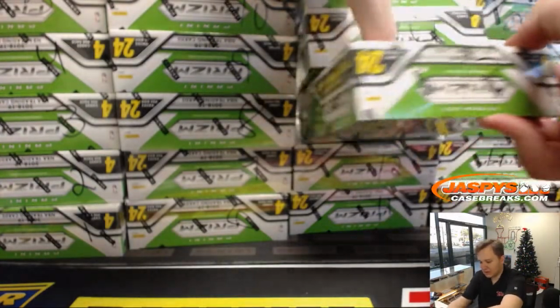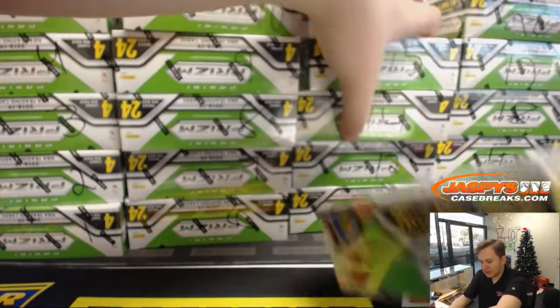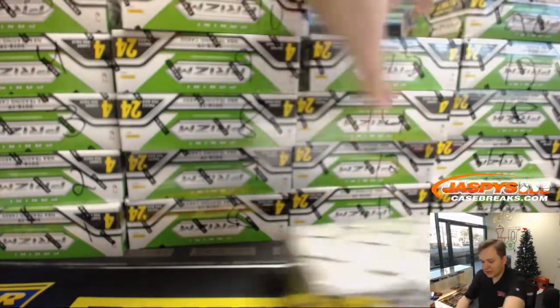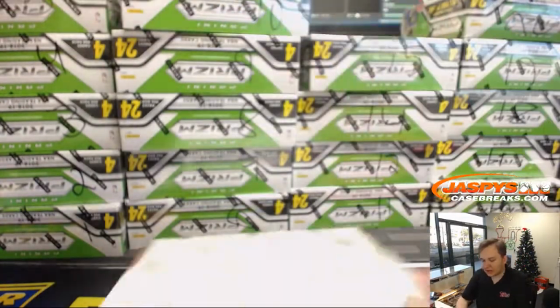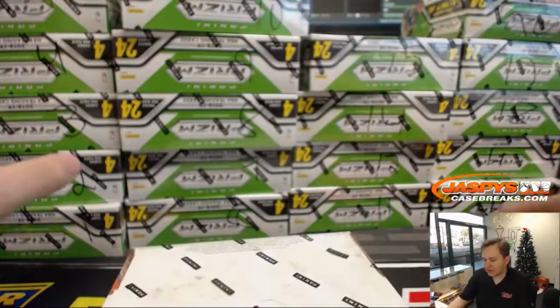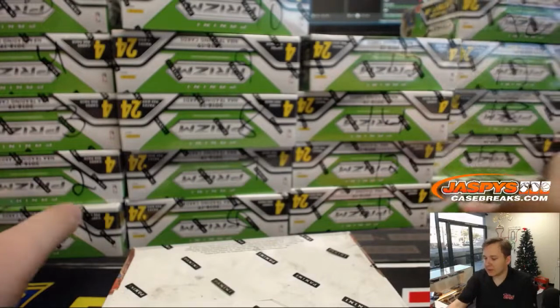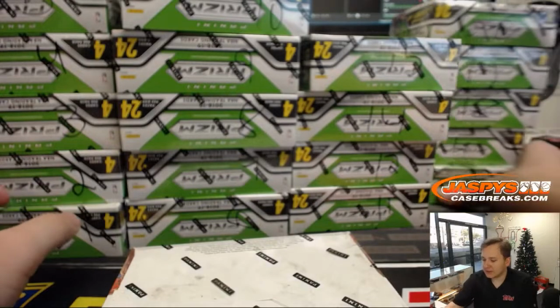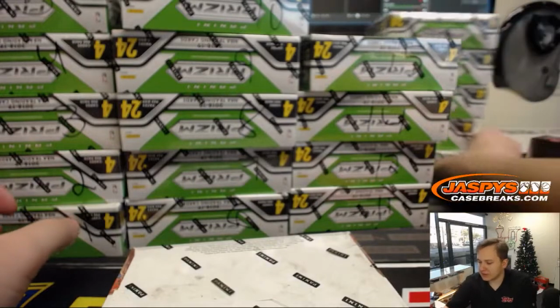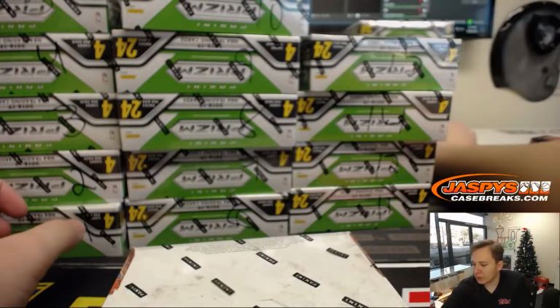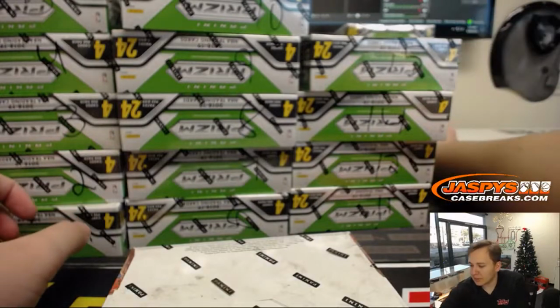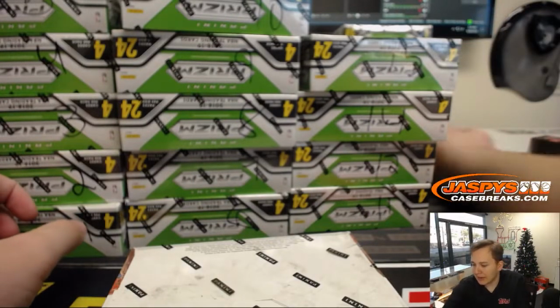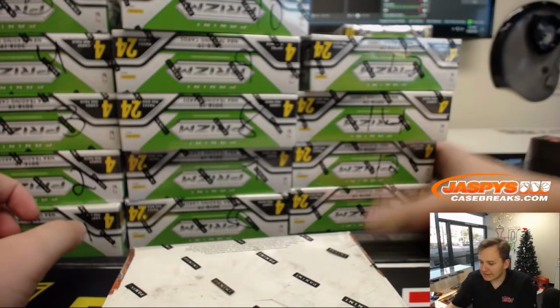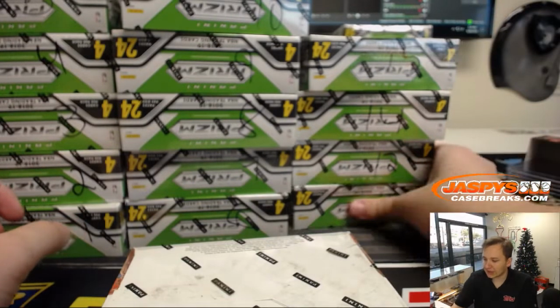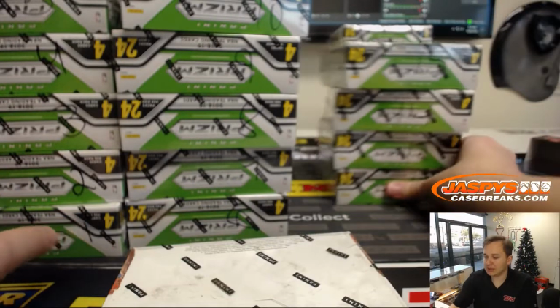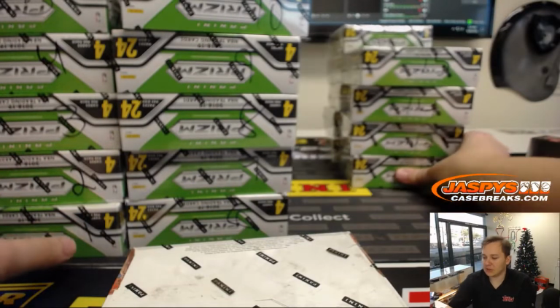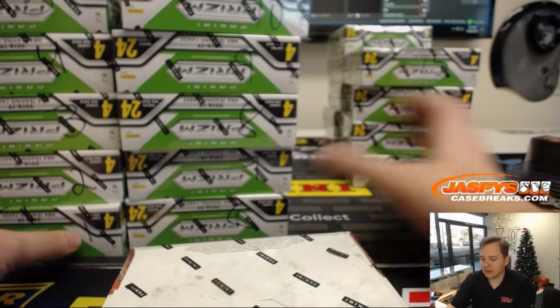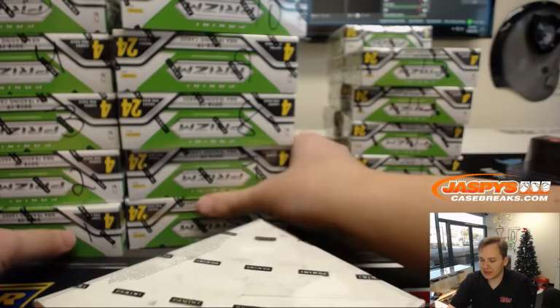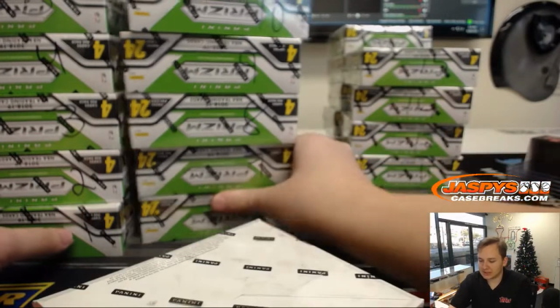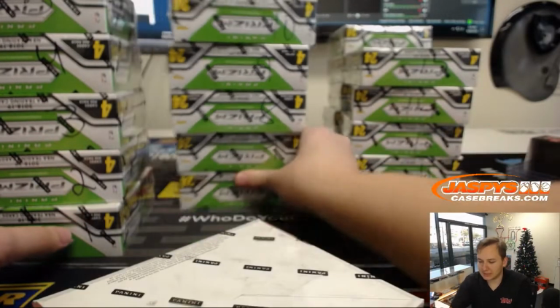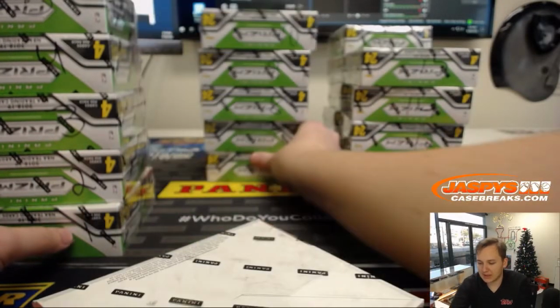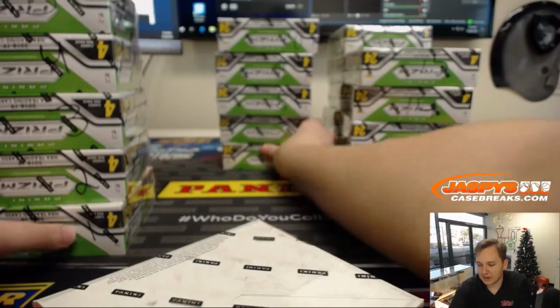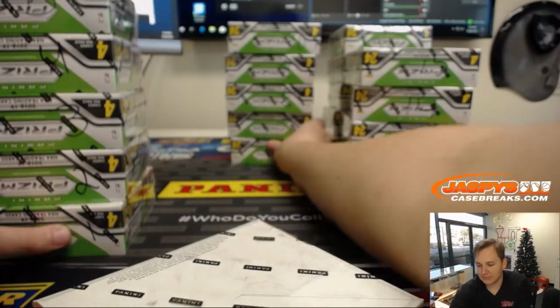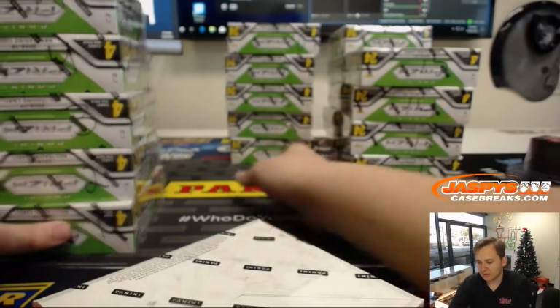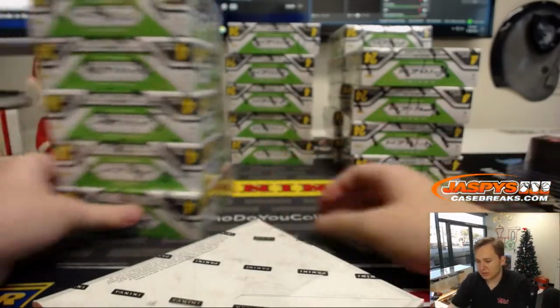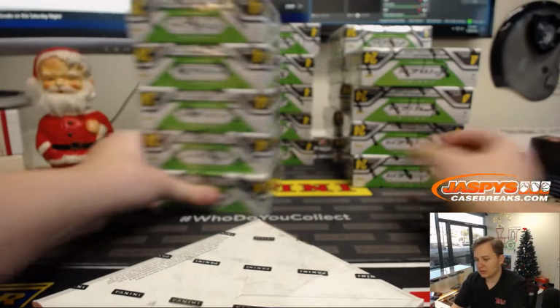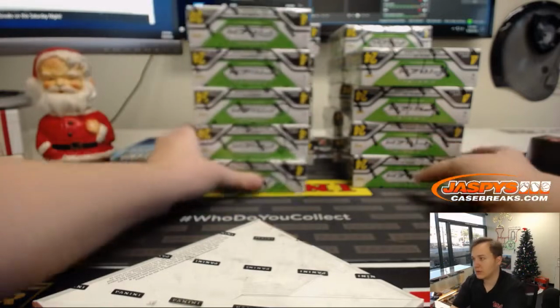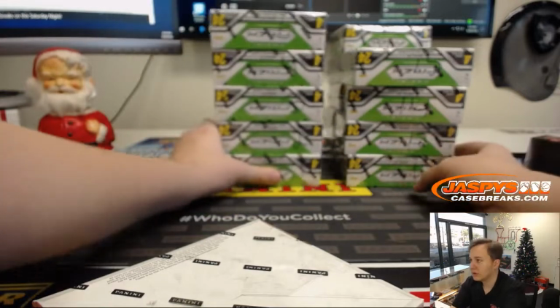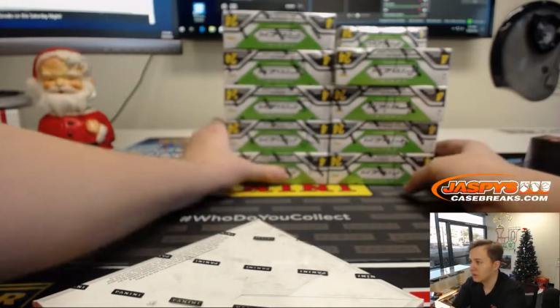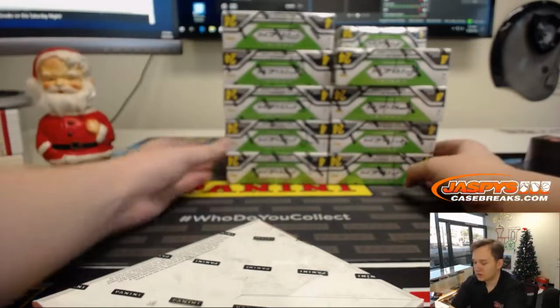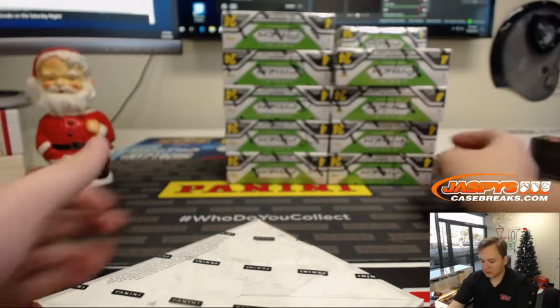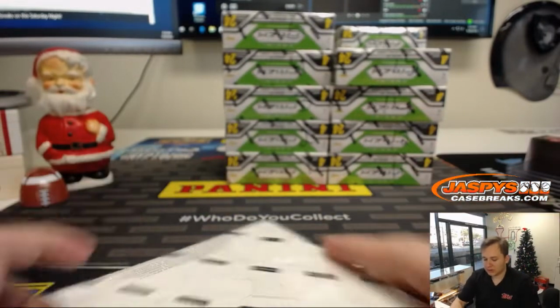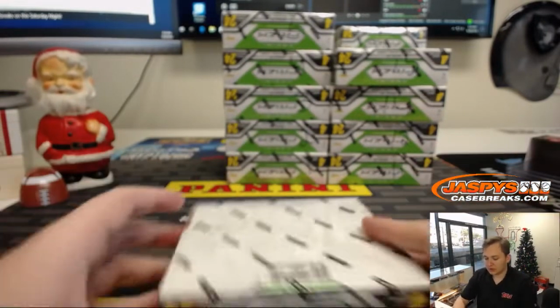Good luck, Eric. If anyone else wants to do a personal box, they are in the store now. jazbeescasebreaks.com — go check it out.